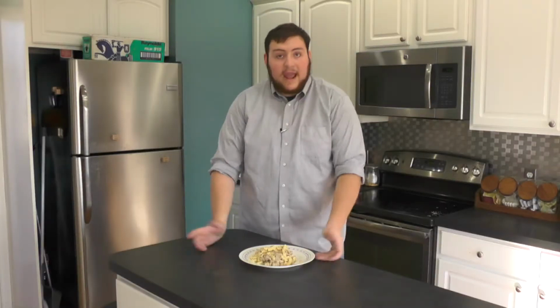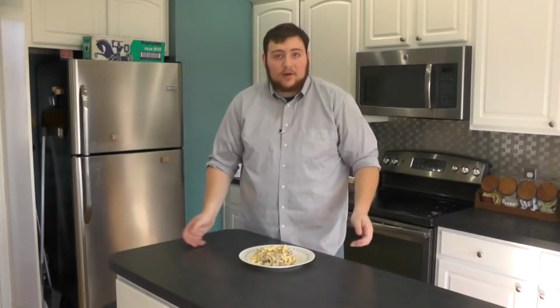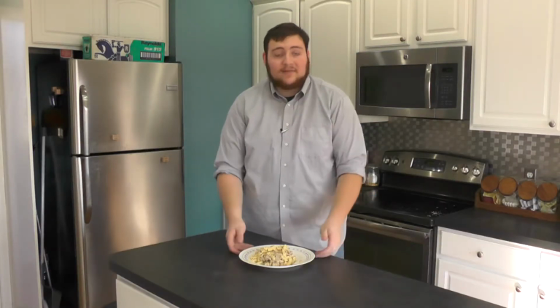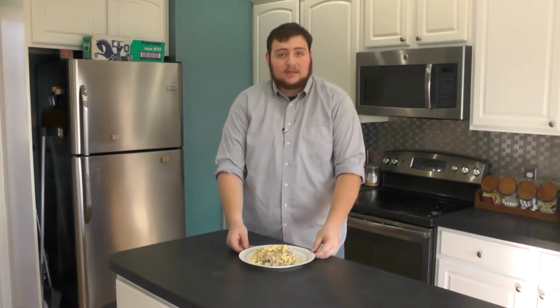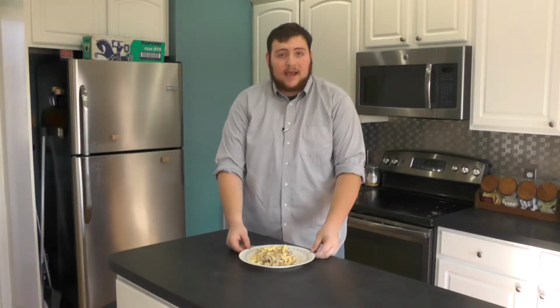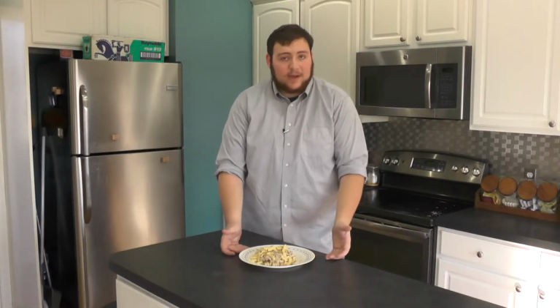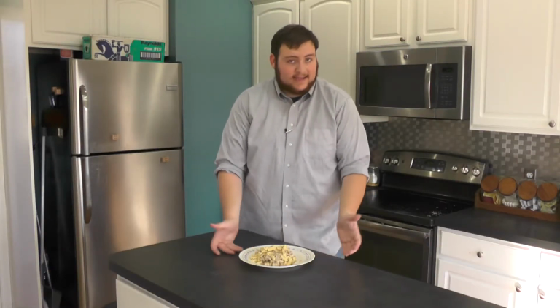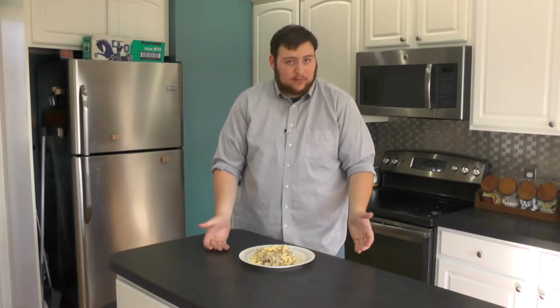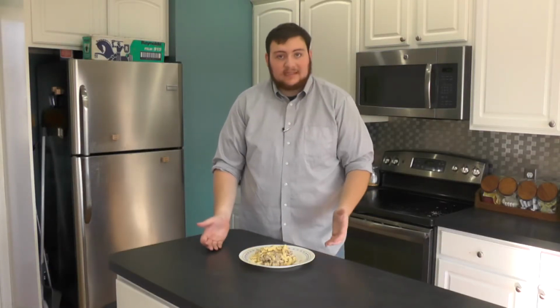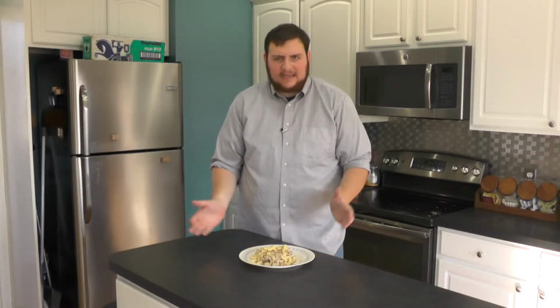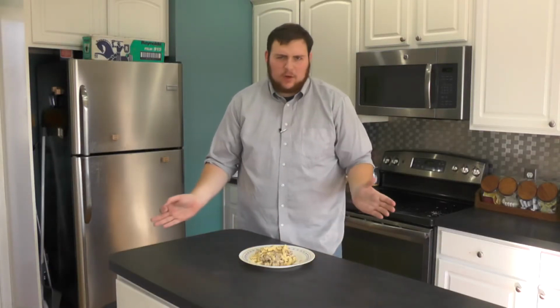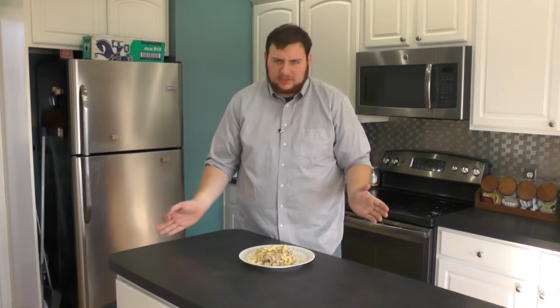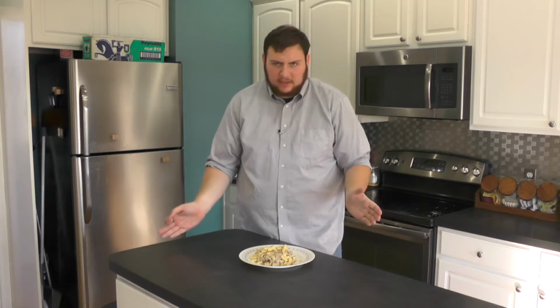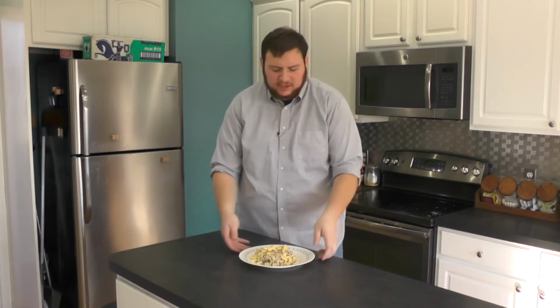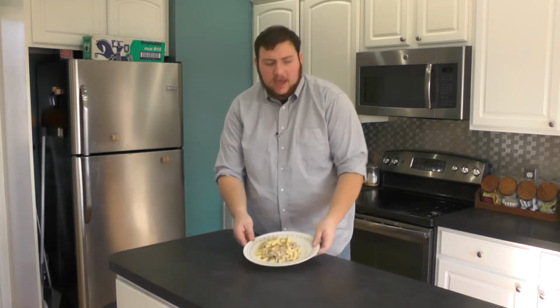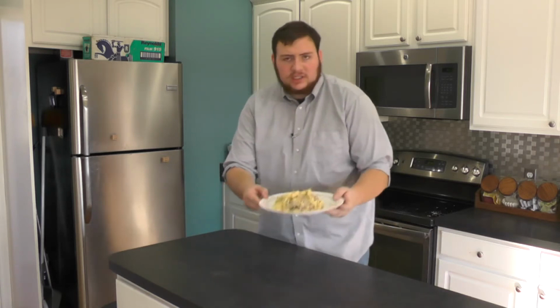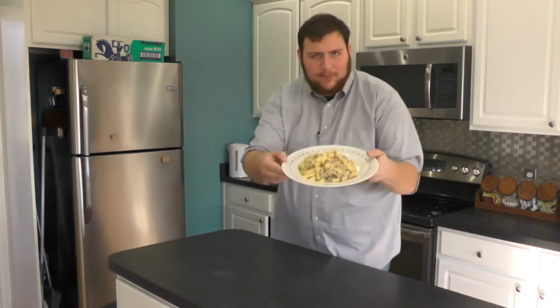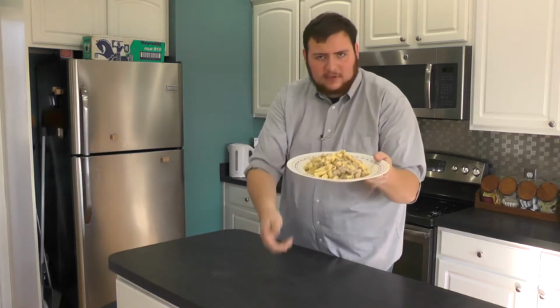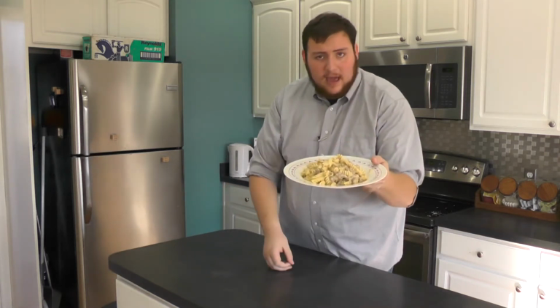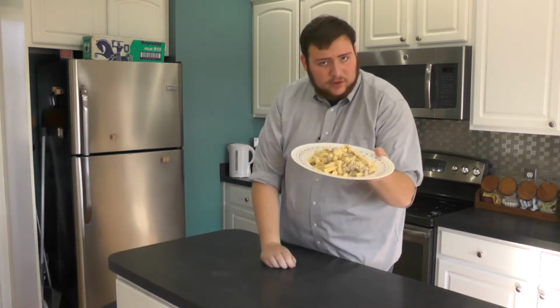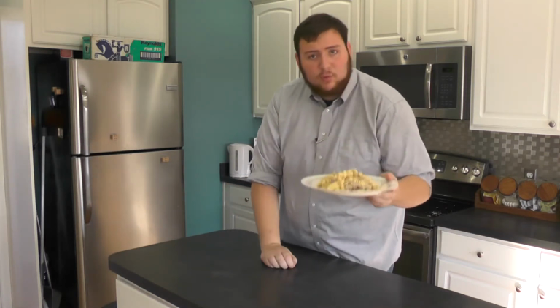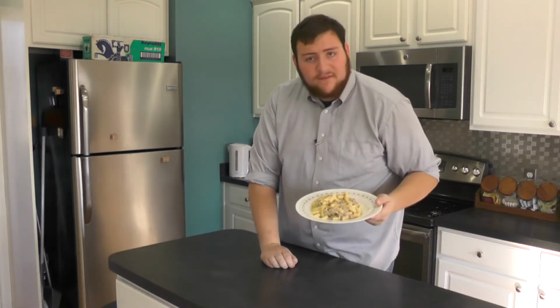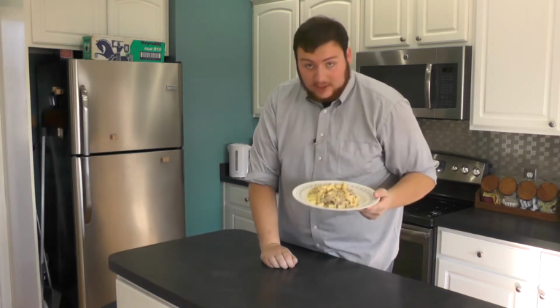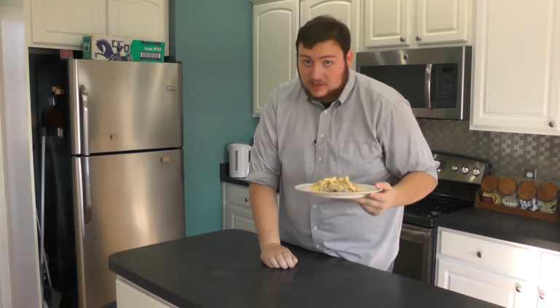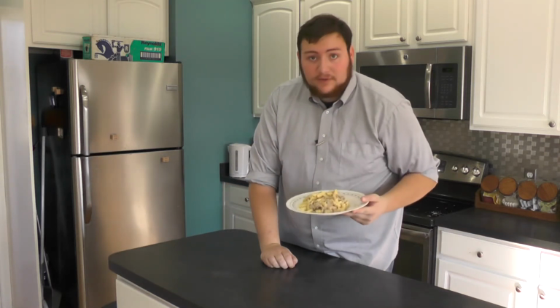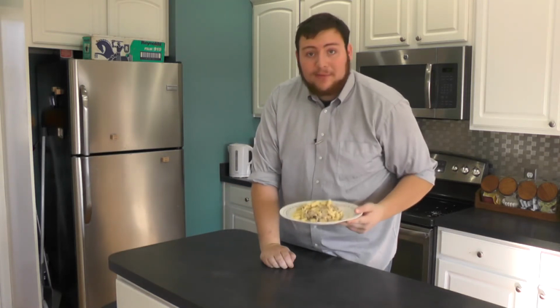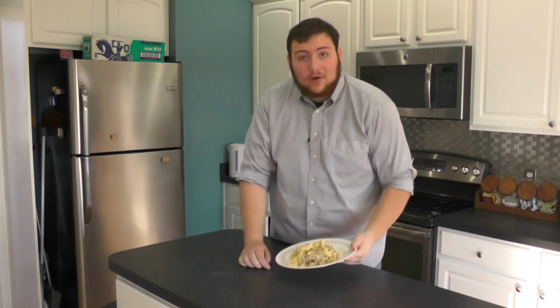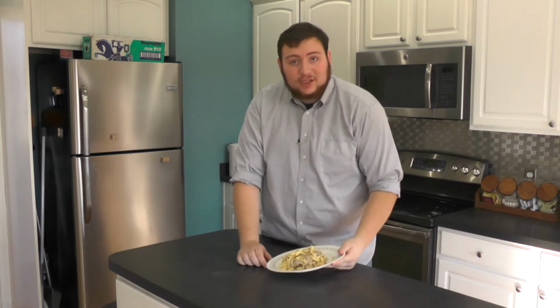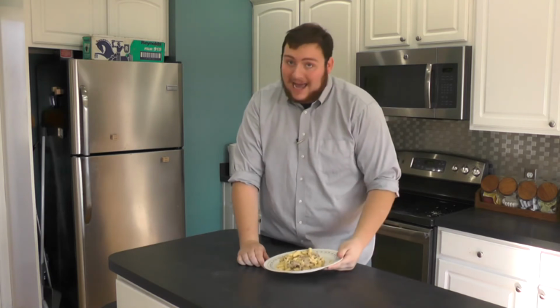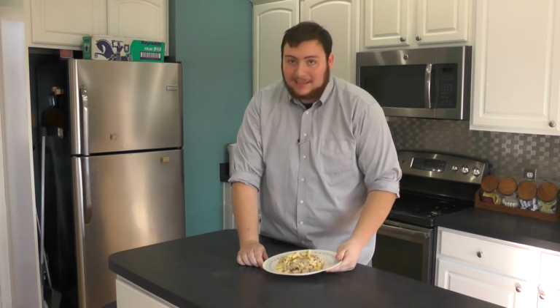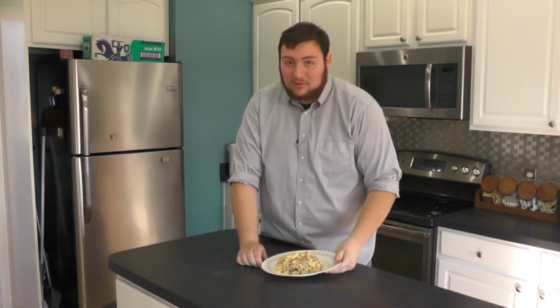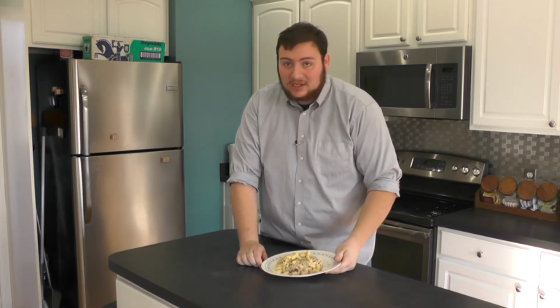And there you have it! It's quick, it's simple, it's easy, and it's oh so delicious. Cheeseburger pasta. I'm sure you will definitely enjoy this one. For WBER in the Kitchen, I'm Tyler Rosso.